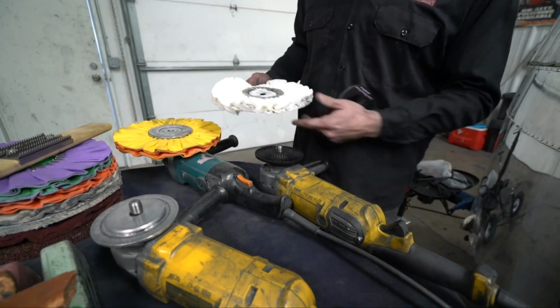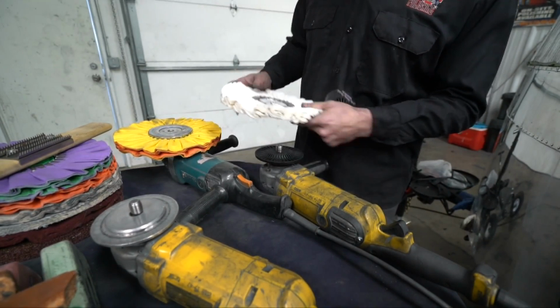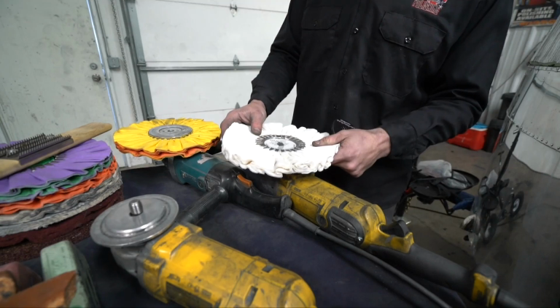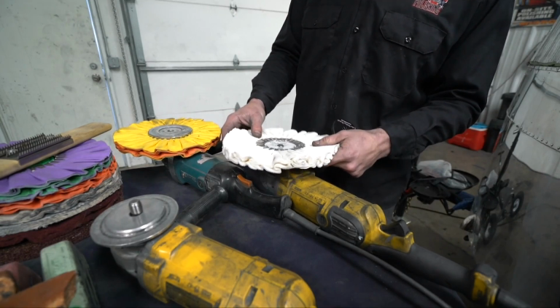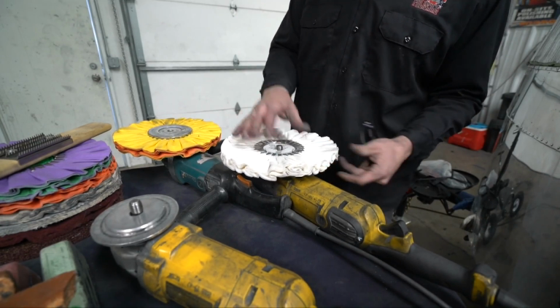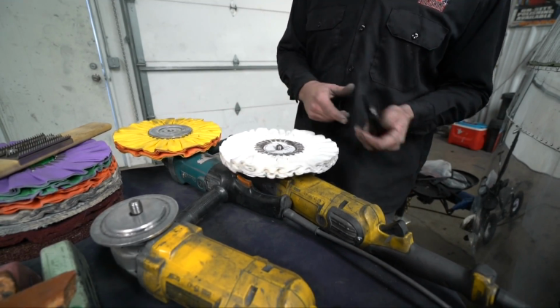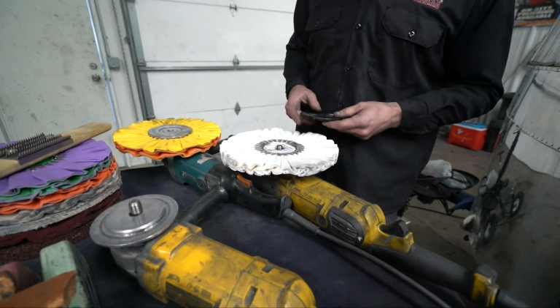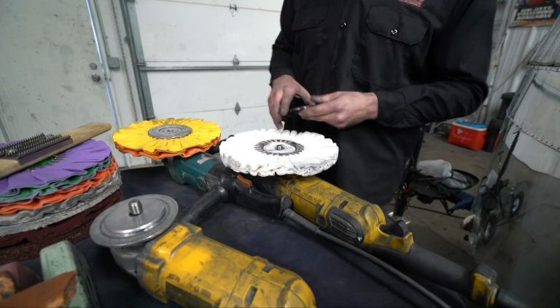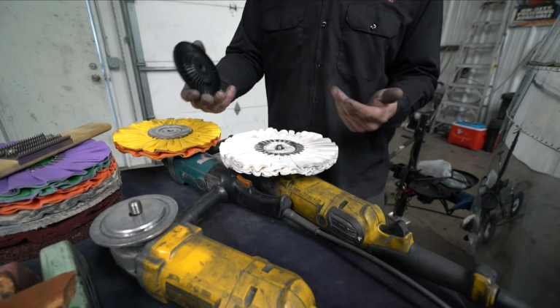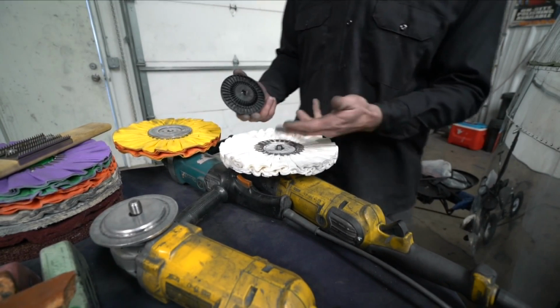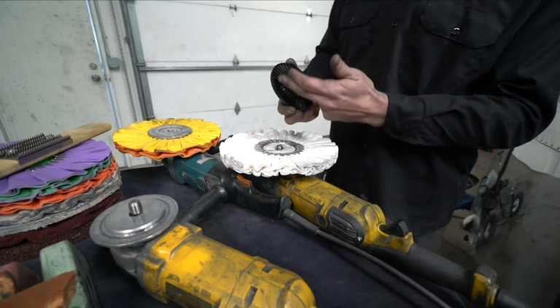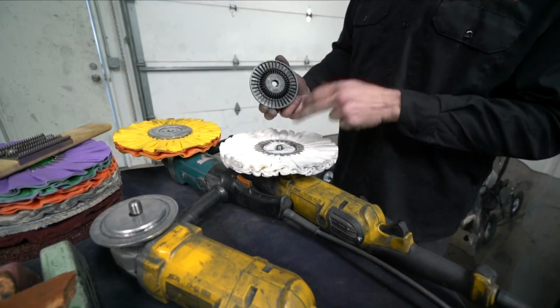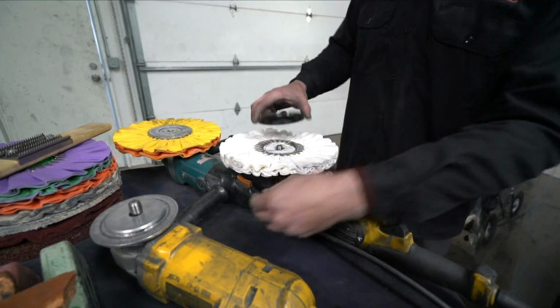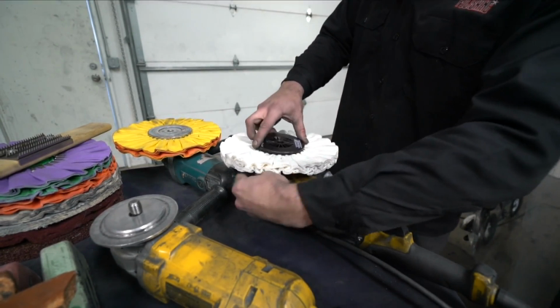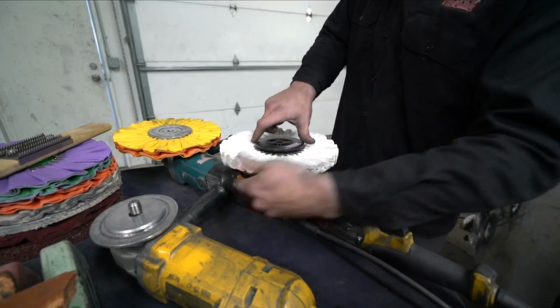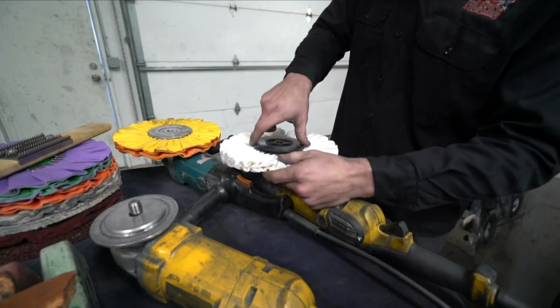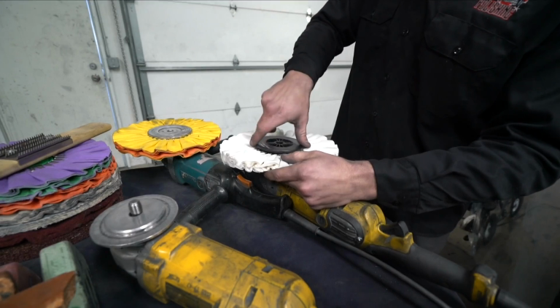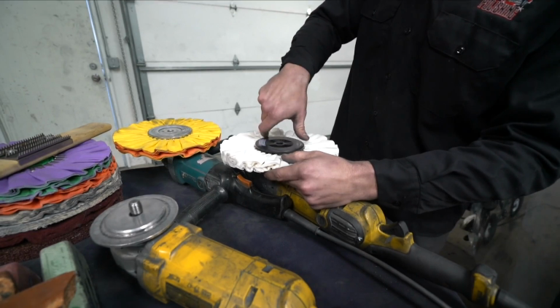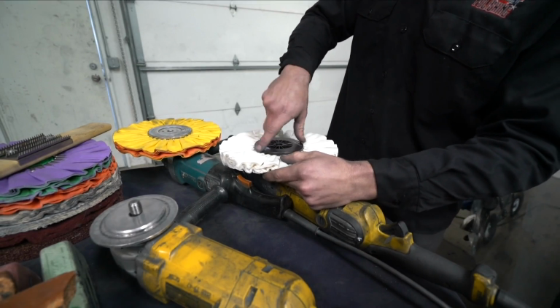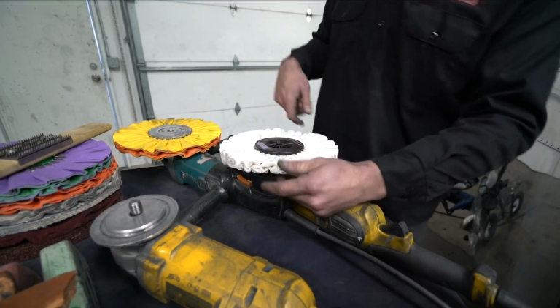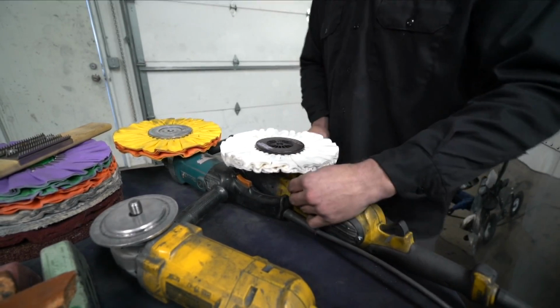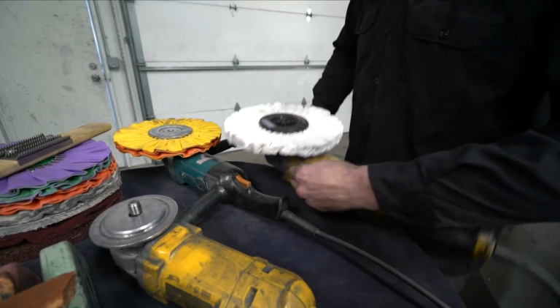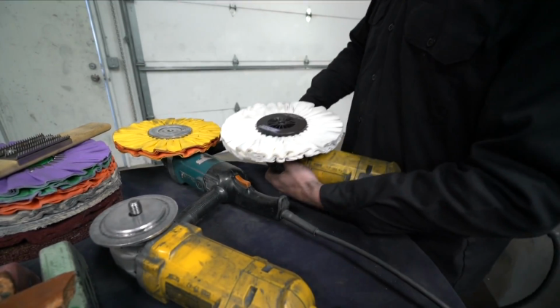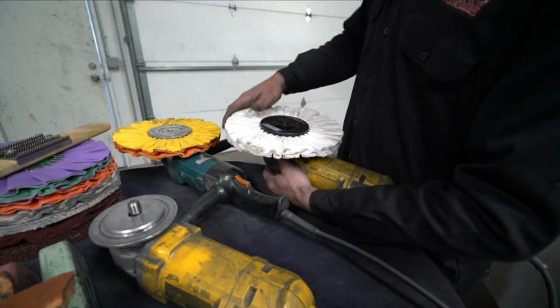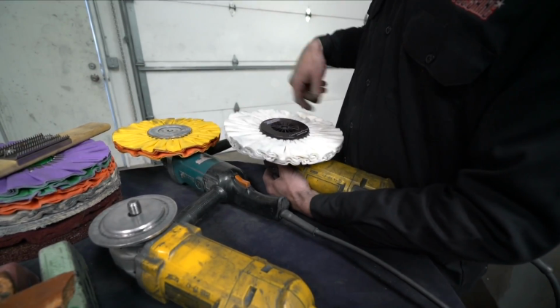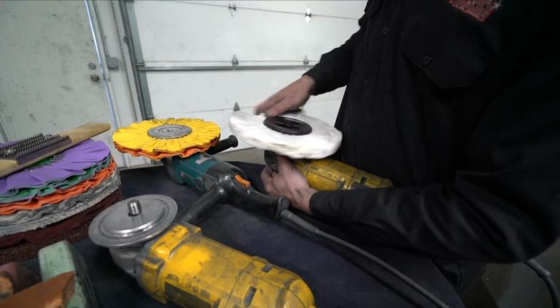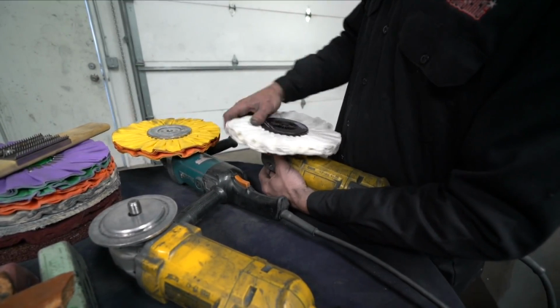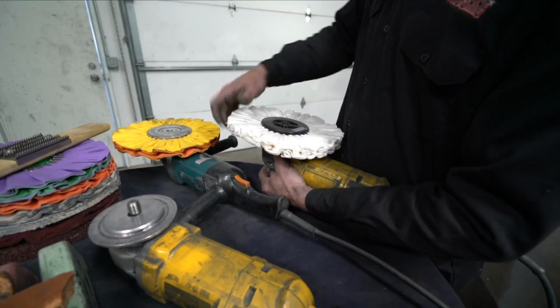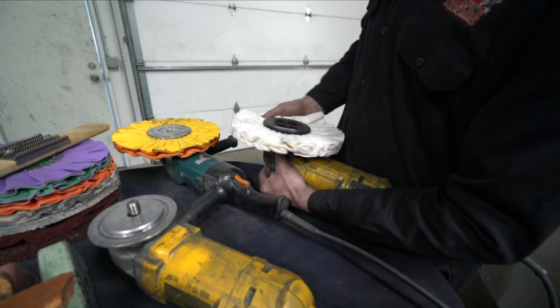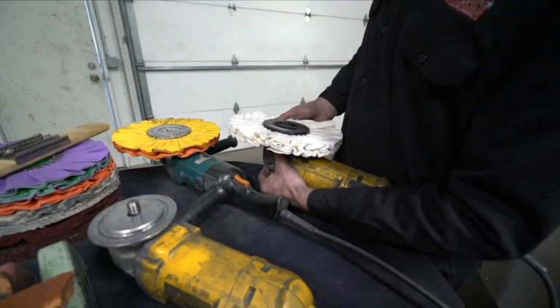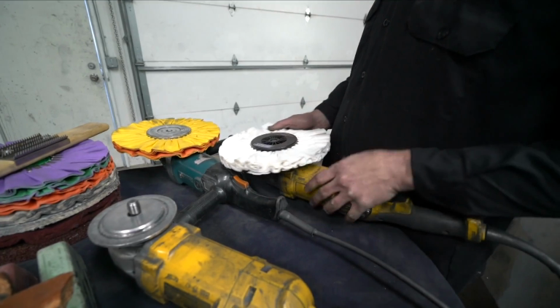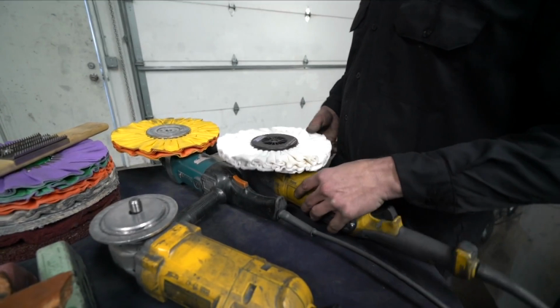Always stamped with the sticker on top to show you which side goes up. And the new one is made to lock in here, so all you want to do is thread it on nice and smooth. You don't want to over-tighten — just give it a little snug until it stops, and you're good to go.